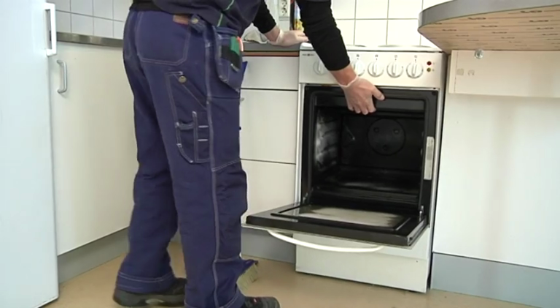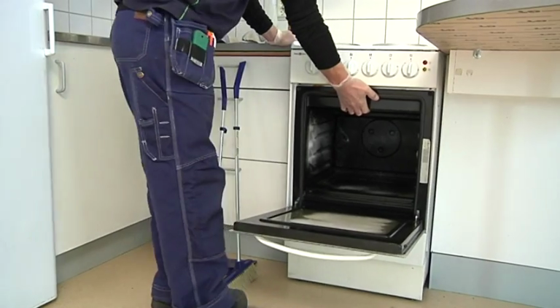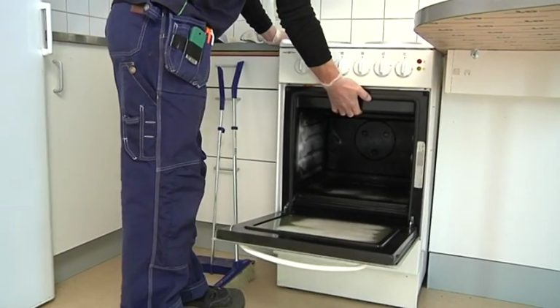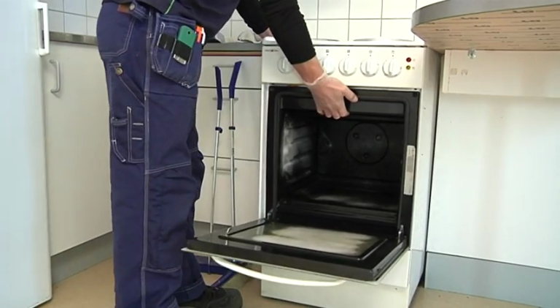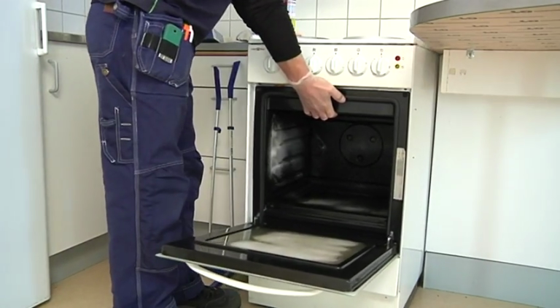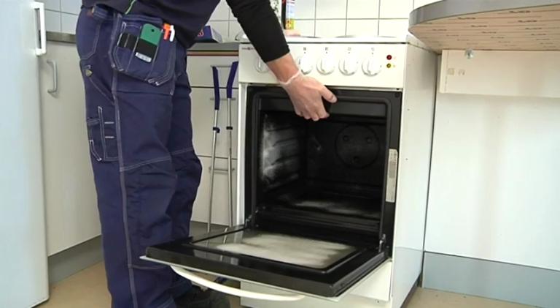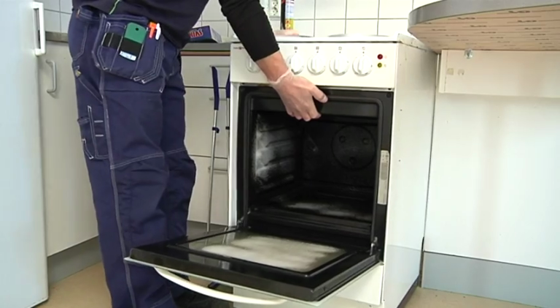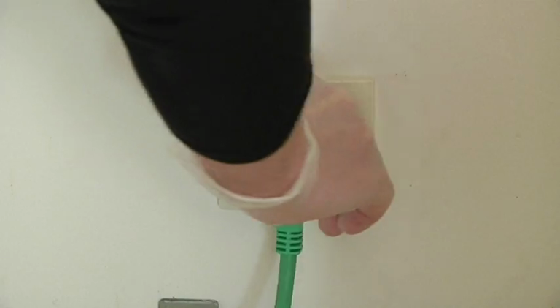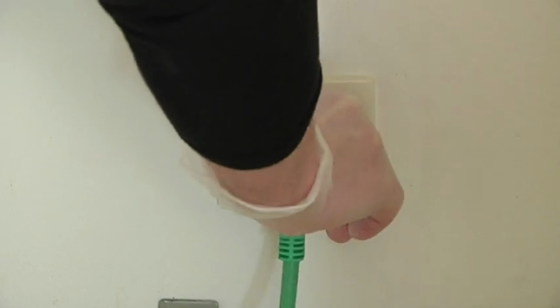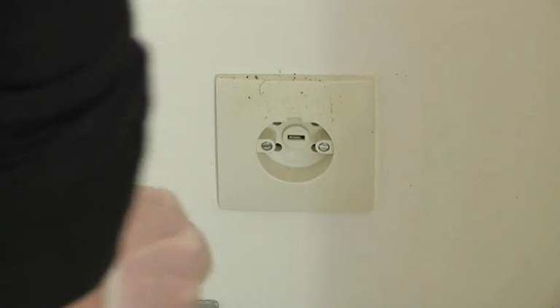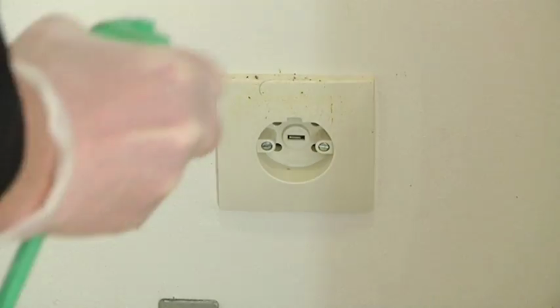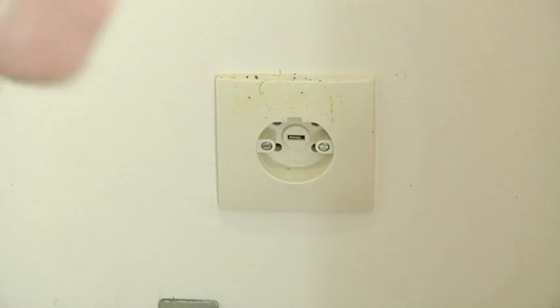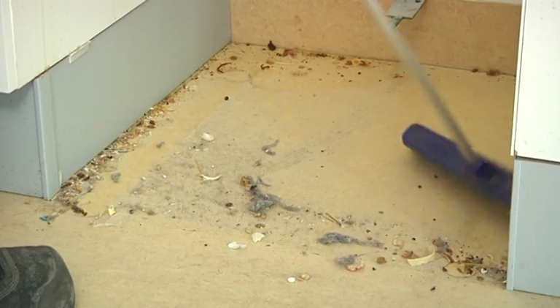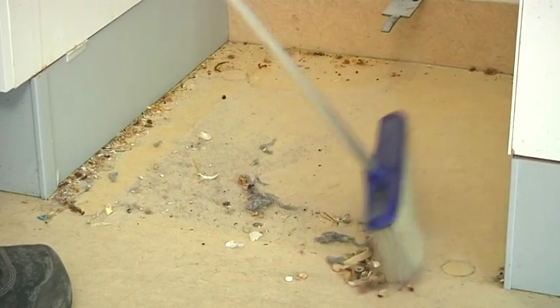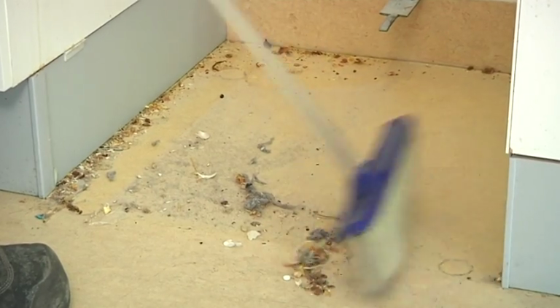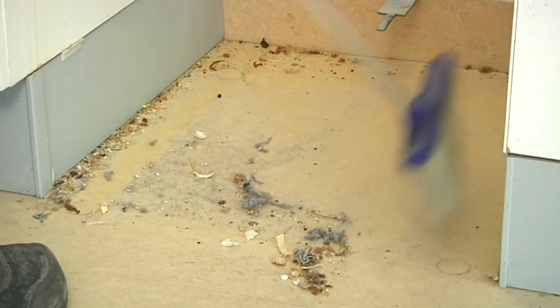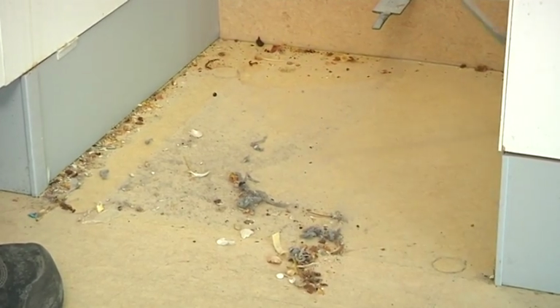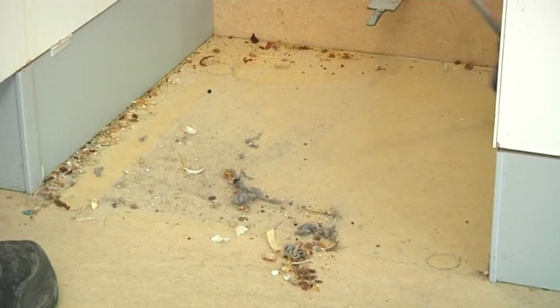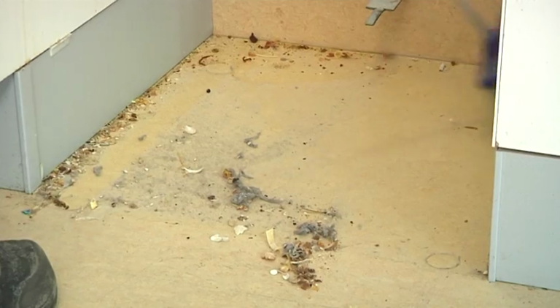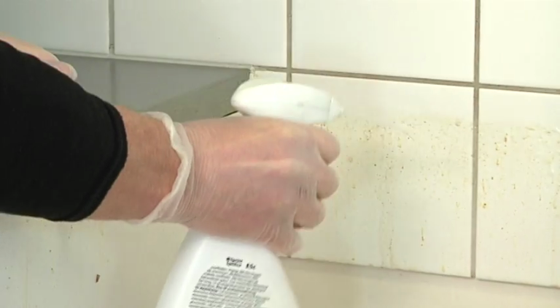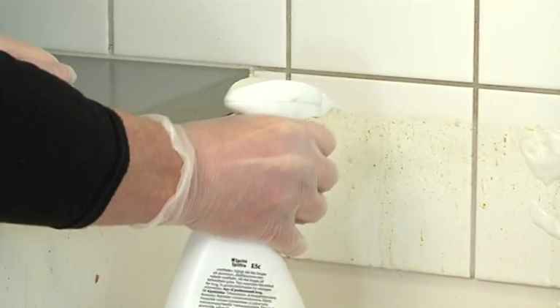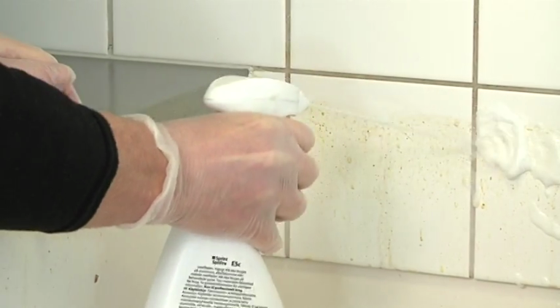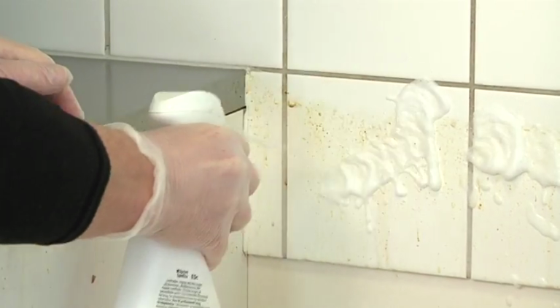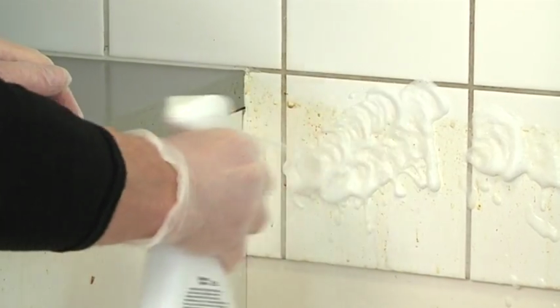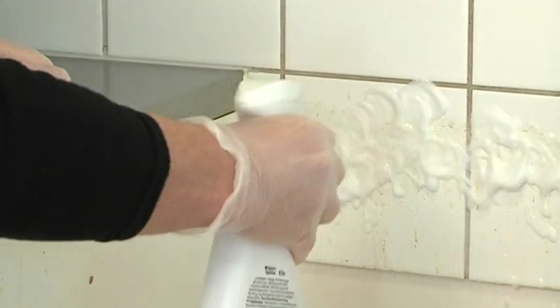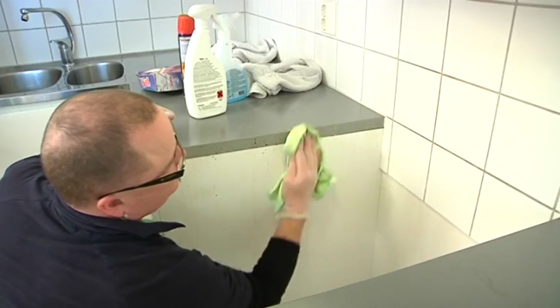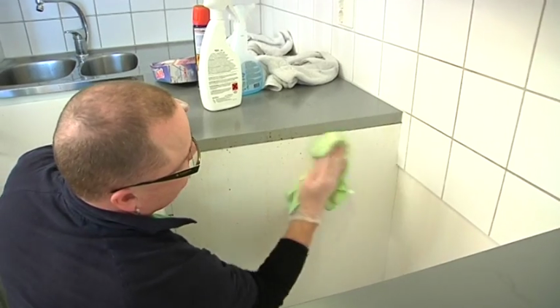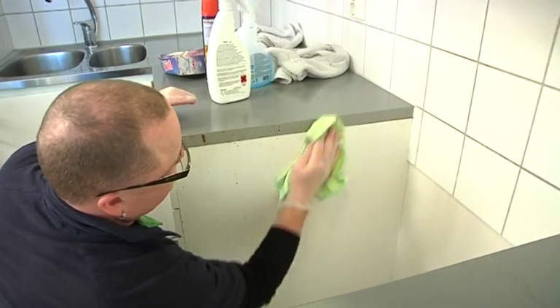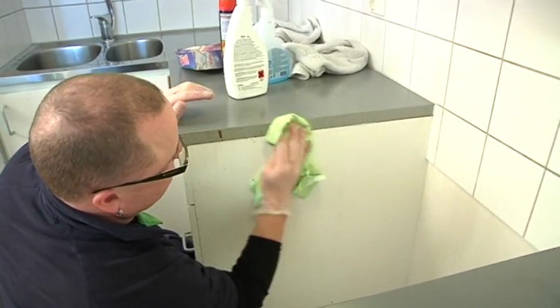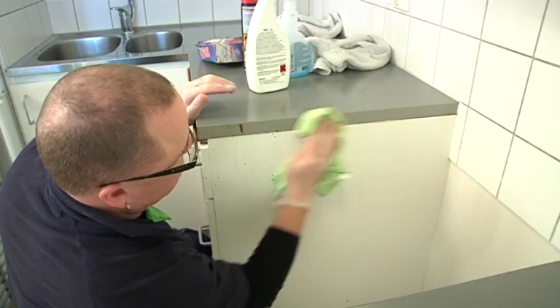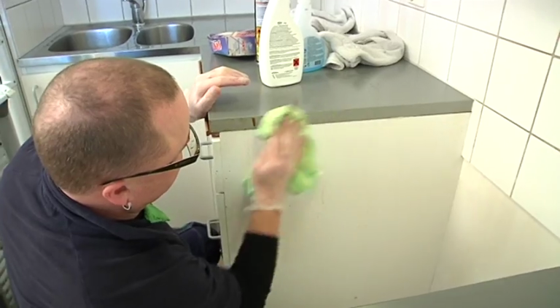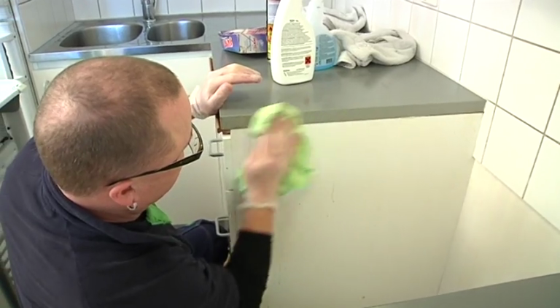Meanwhile, remove the stove and unplug it from the socket. Sweep up any dirt from behind the stove. Clean off the tiles and the sides of the cupboards. Please make sure that you remove all the grease and stains.